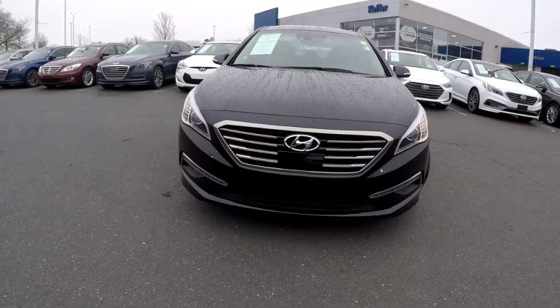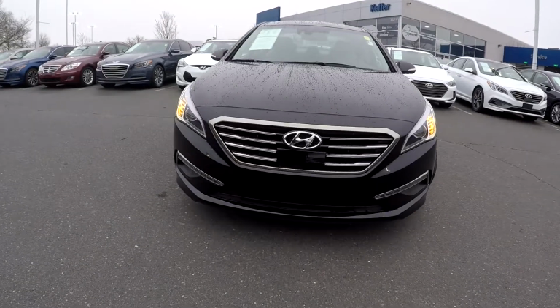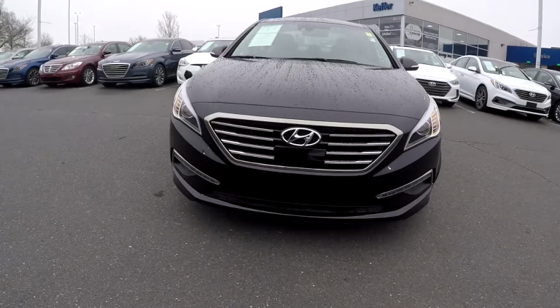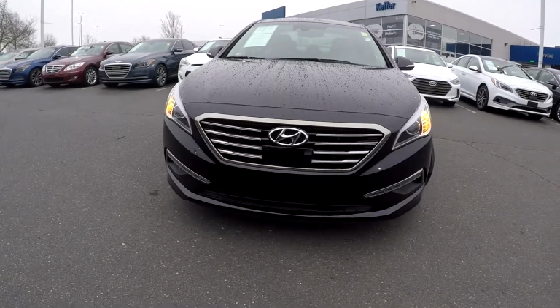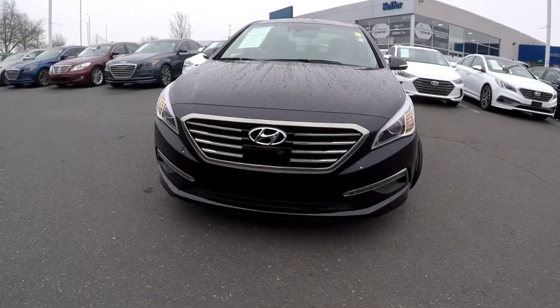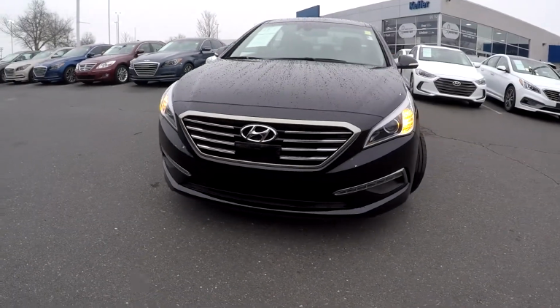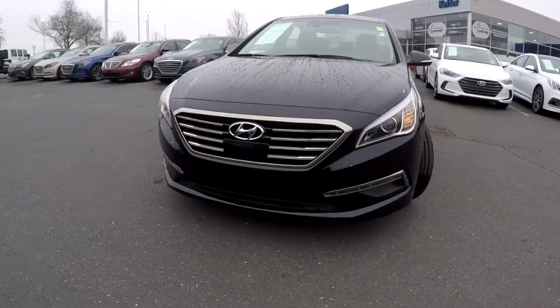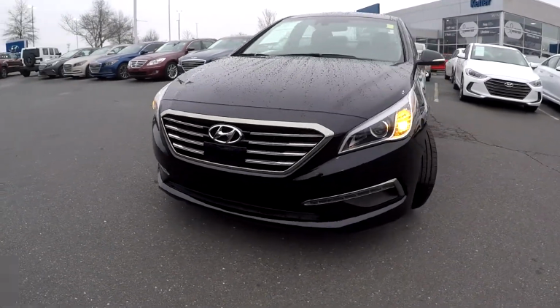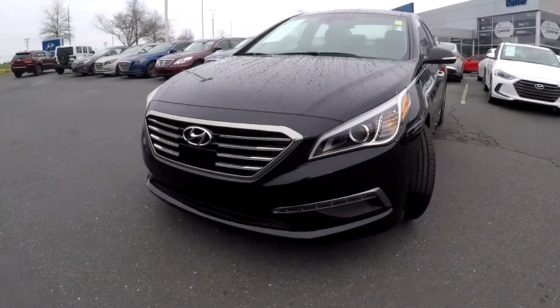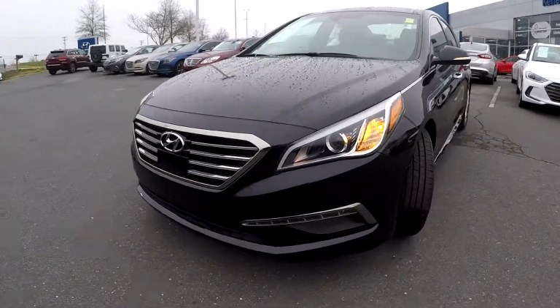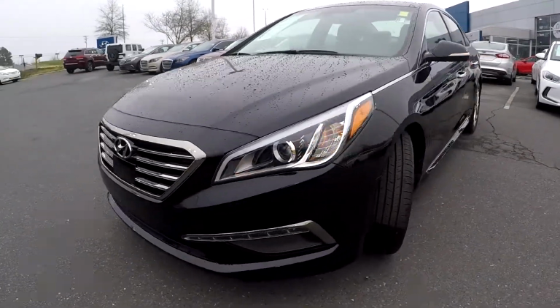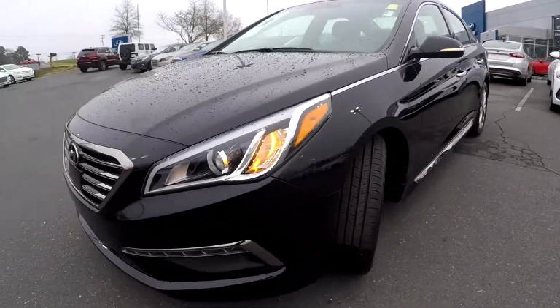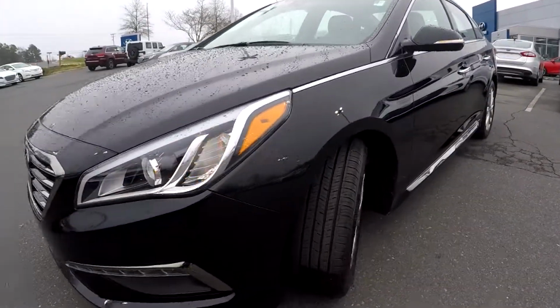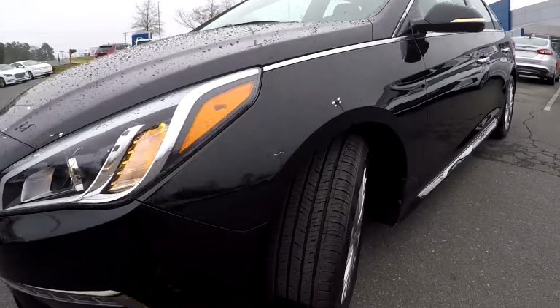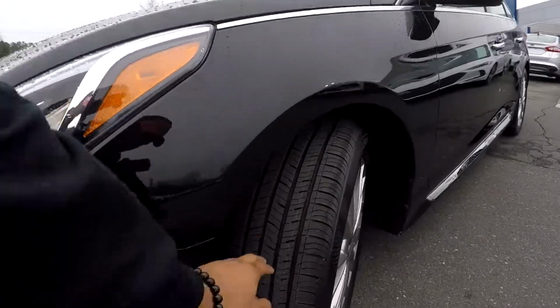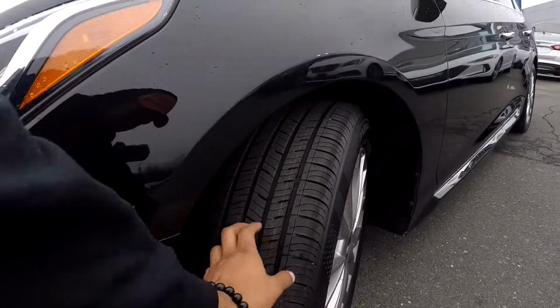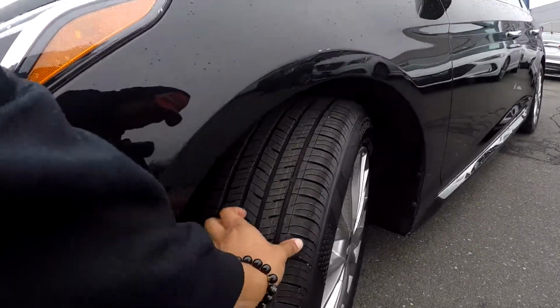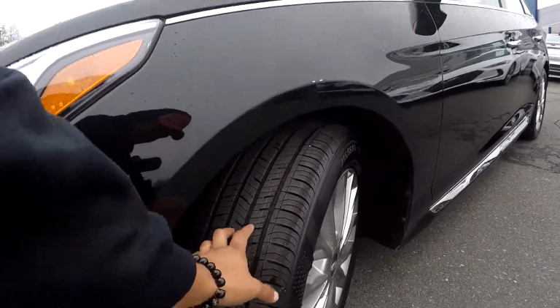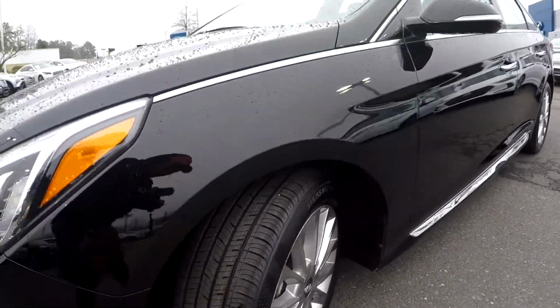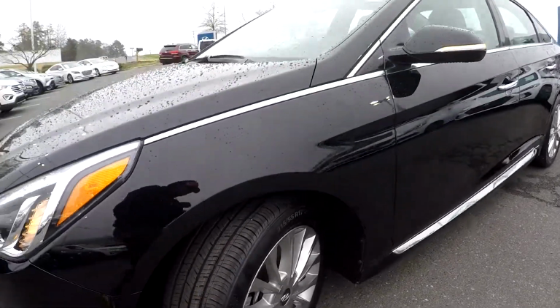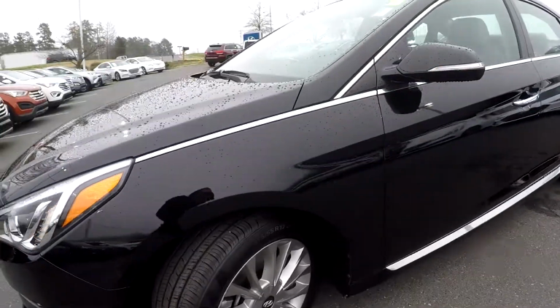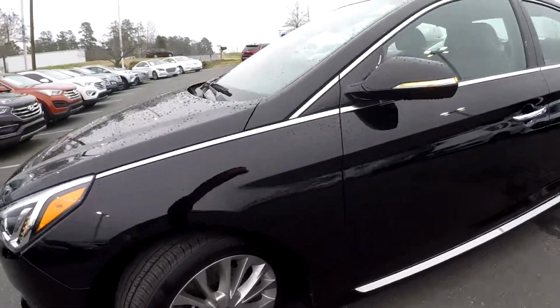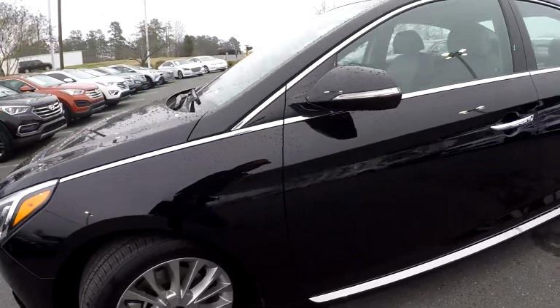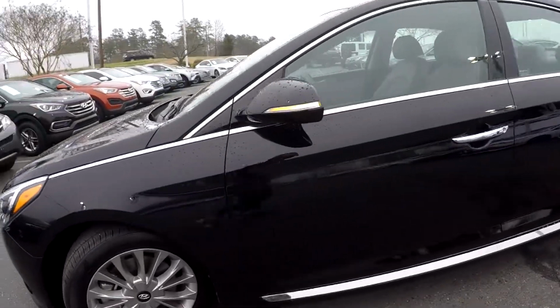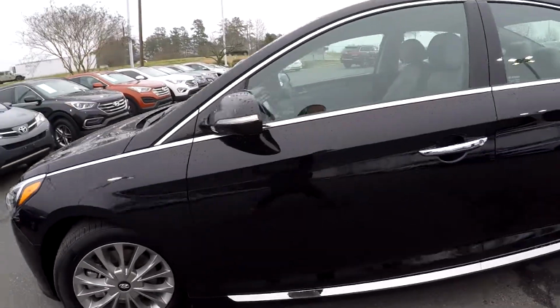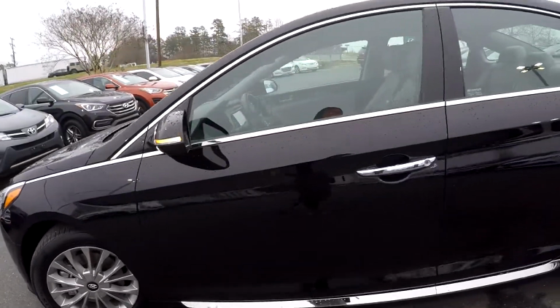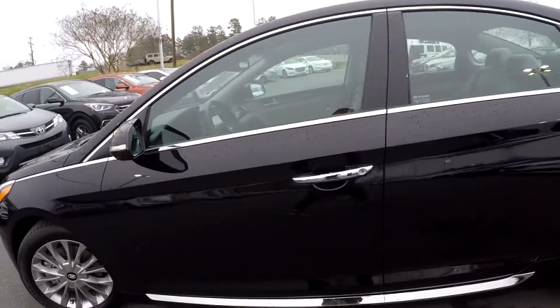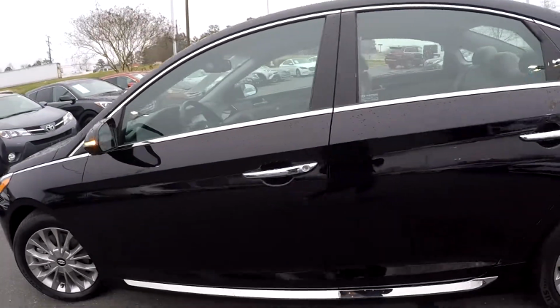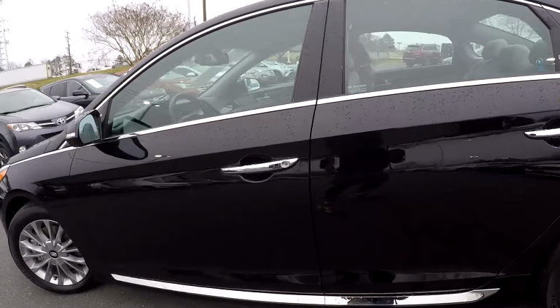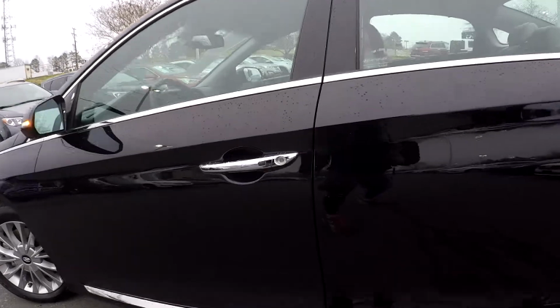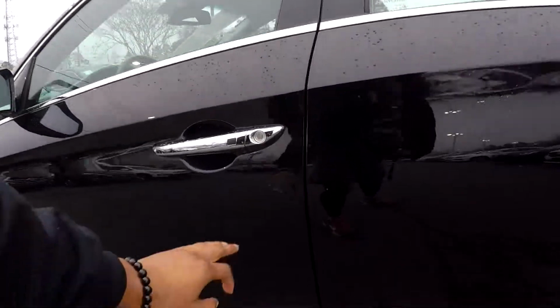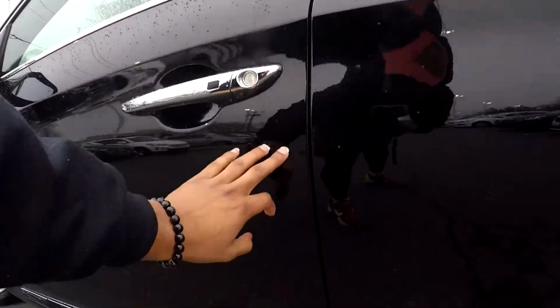Here you are today looking at a 2015 Hyundai Sonata. Going to first start off with these tires, checking for tread here, and going to continue around the rest of this car, looking for any major scratches, scrapes, or dings.